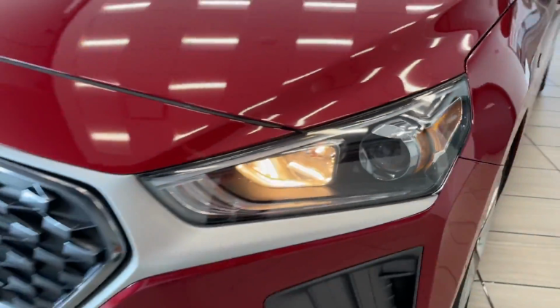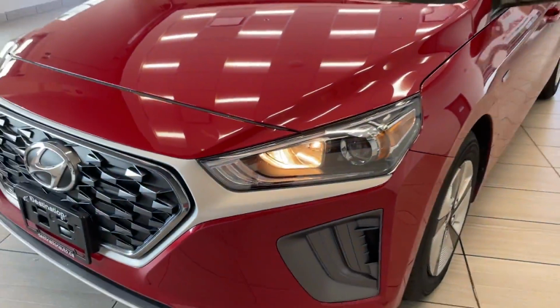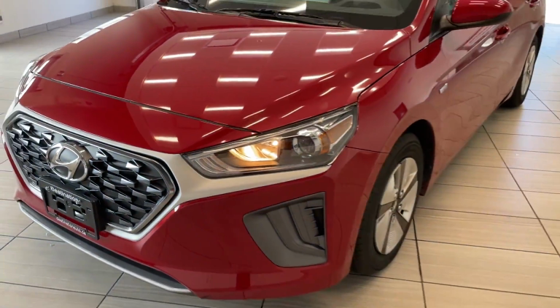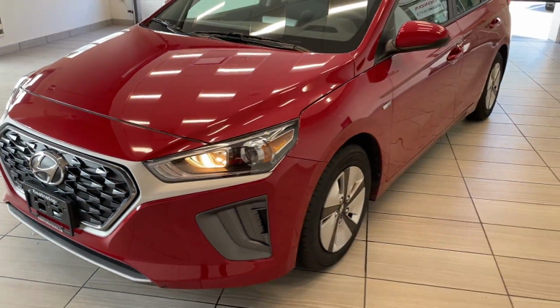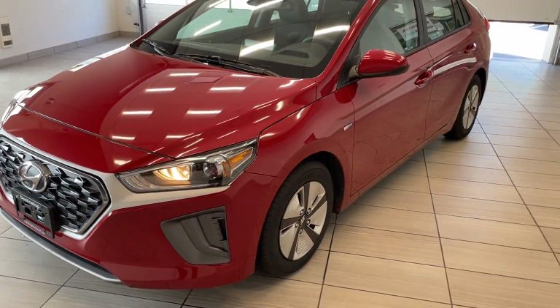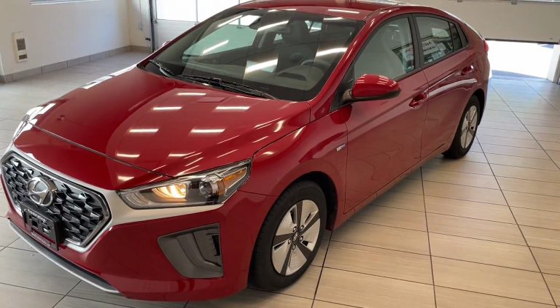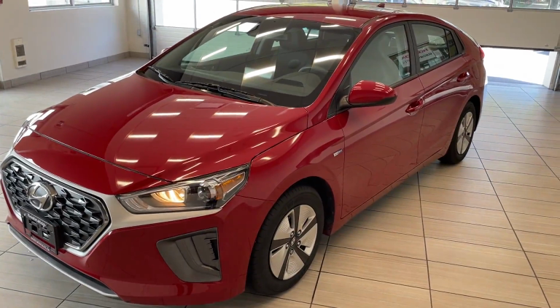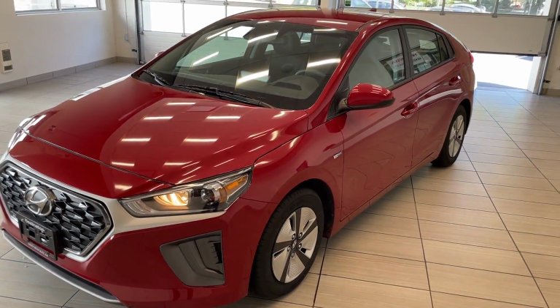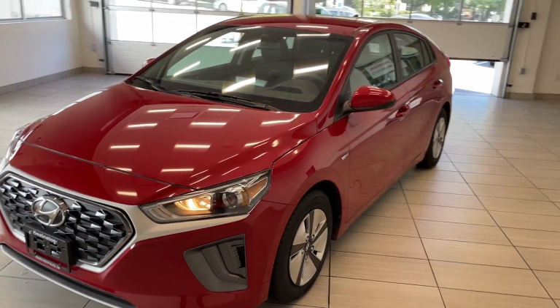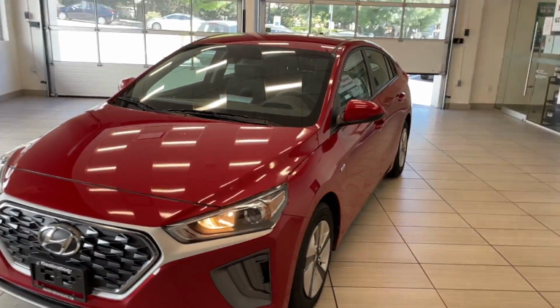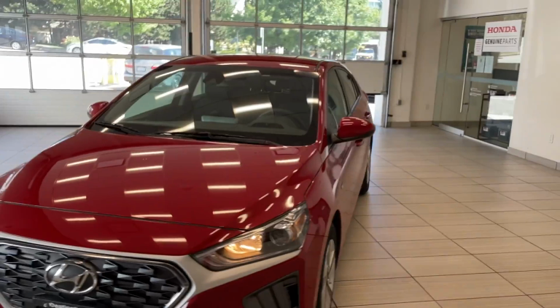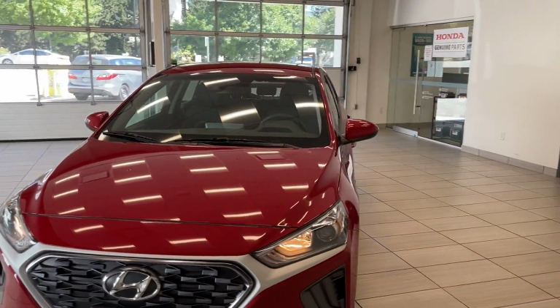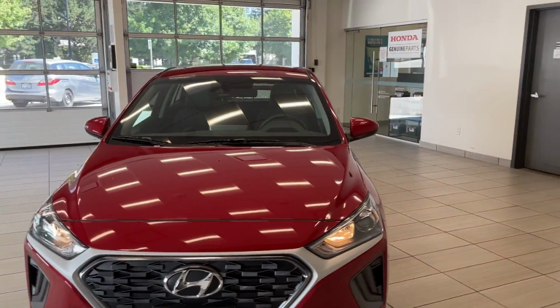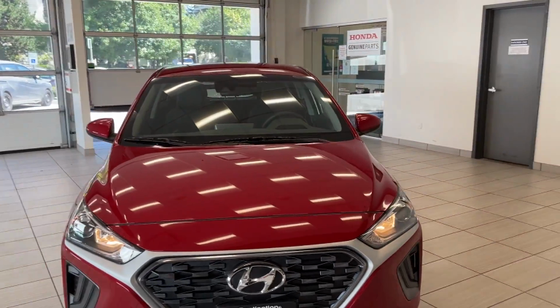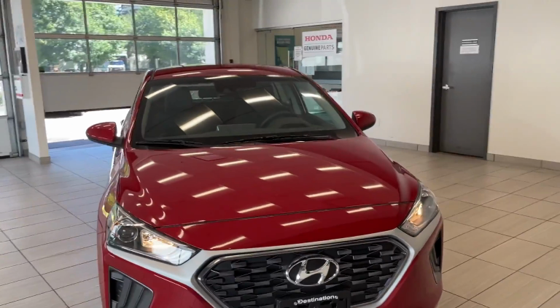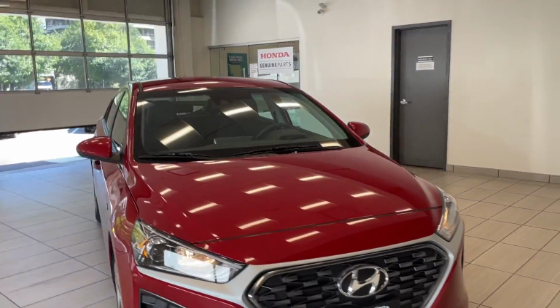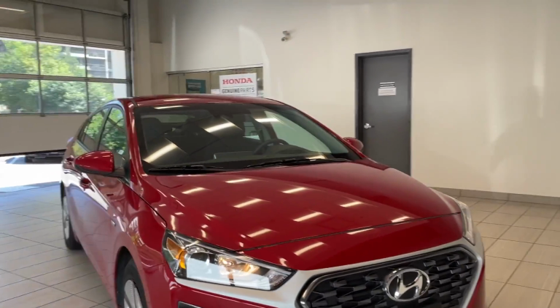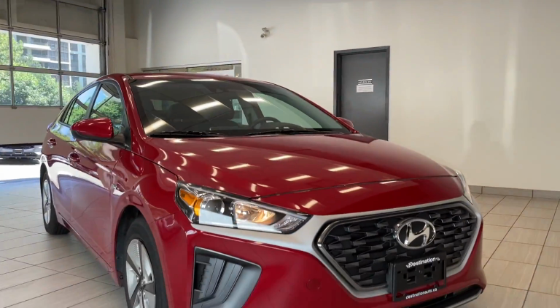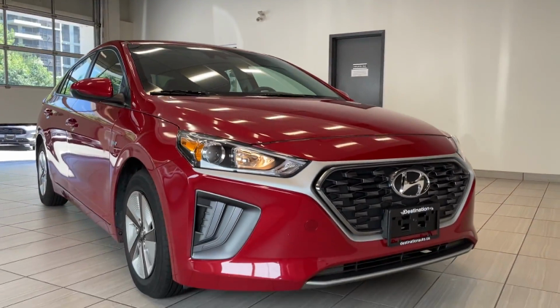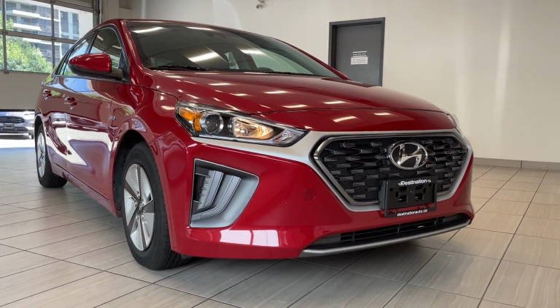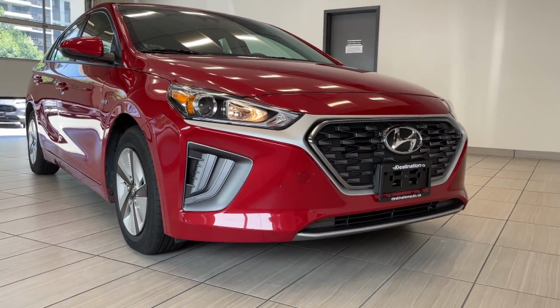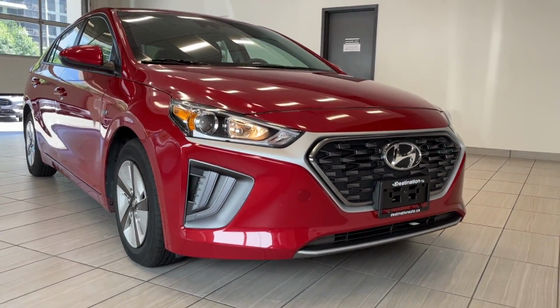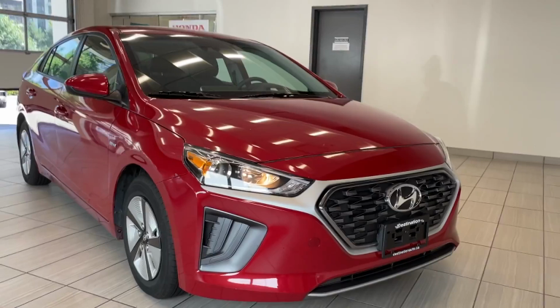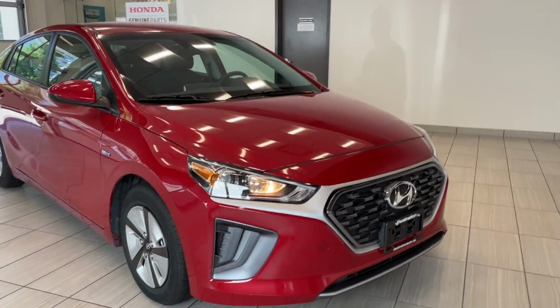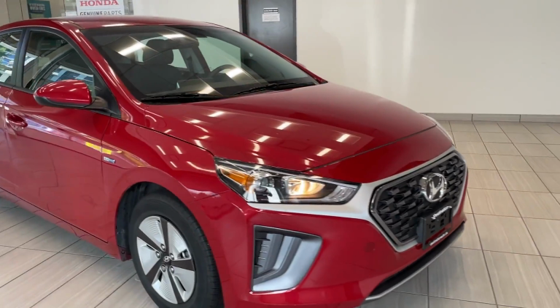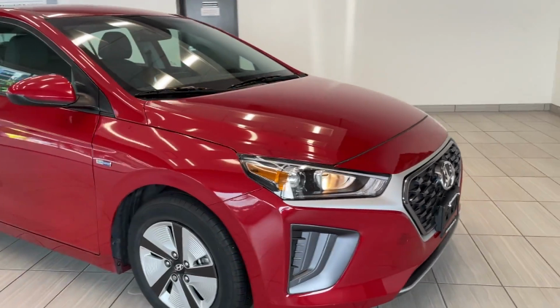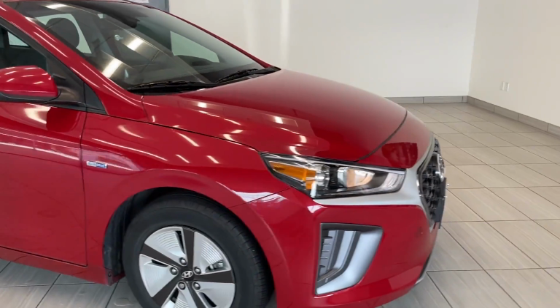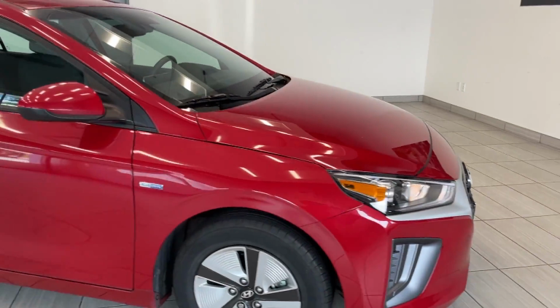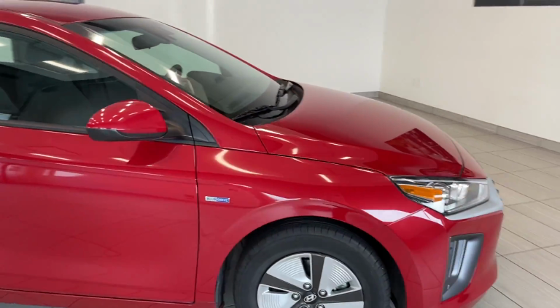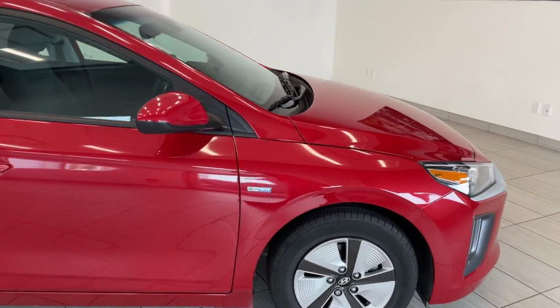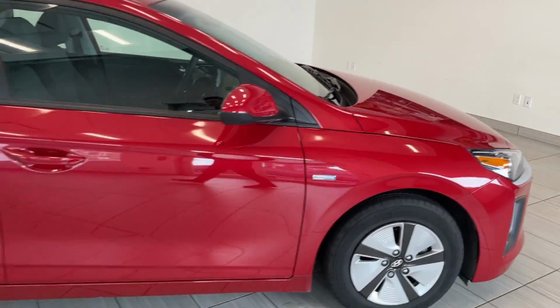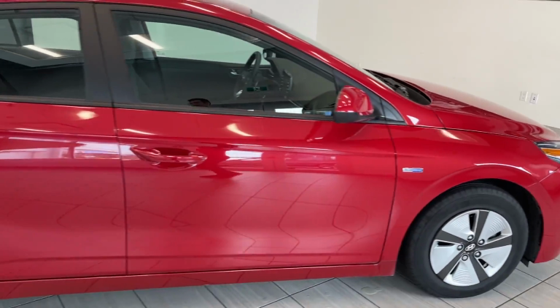Check in our 2020 Hyundai Ioniq. This hybrid comes in red and looks absolutely fantastic. There are nice bright headlights there. Moving right to the side, the large wheels as well, and a Blue Drive badge.